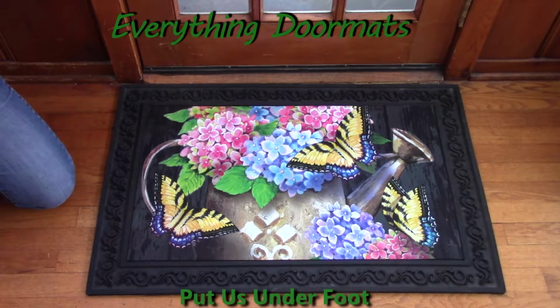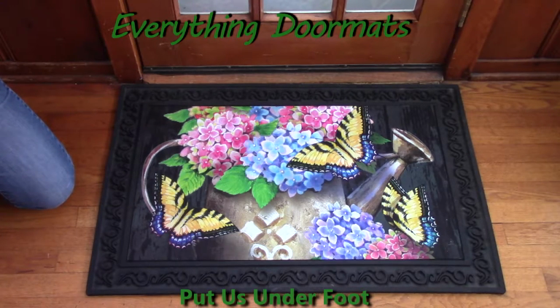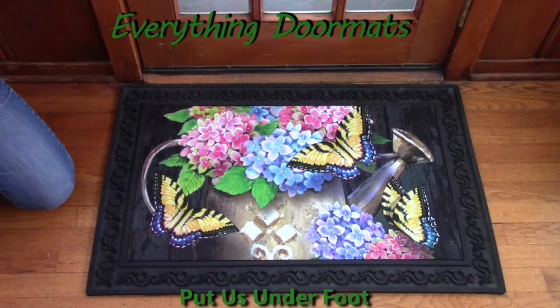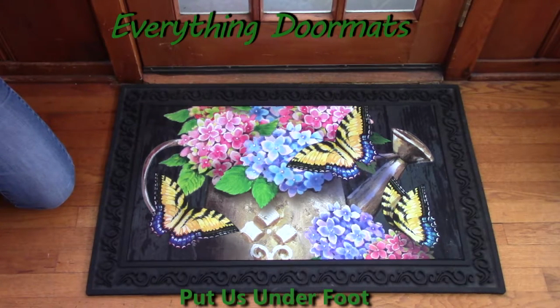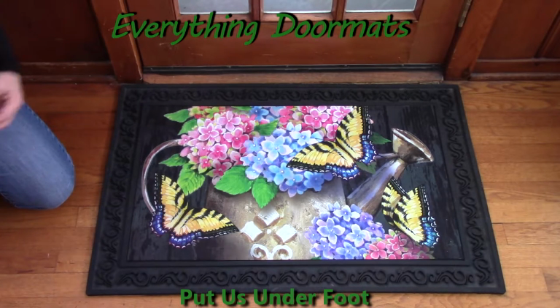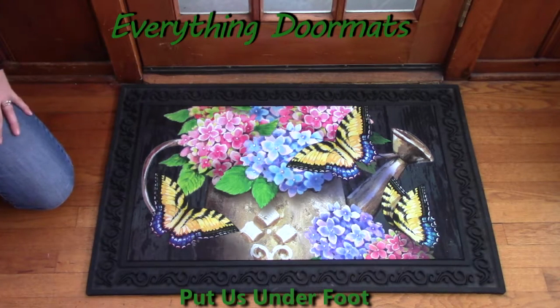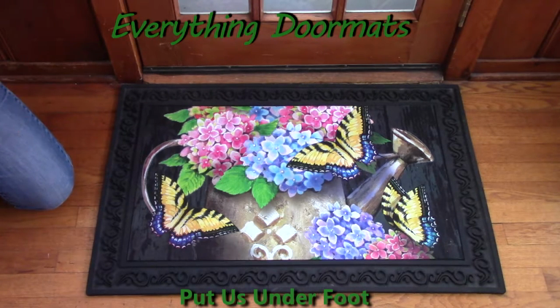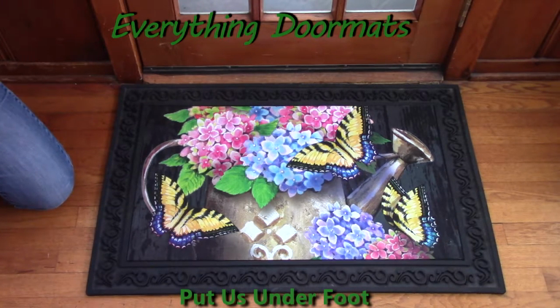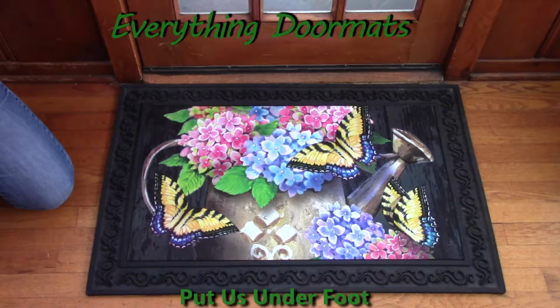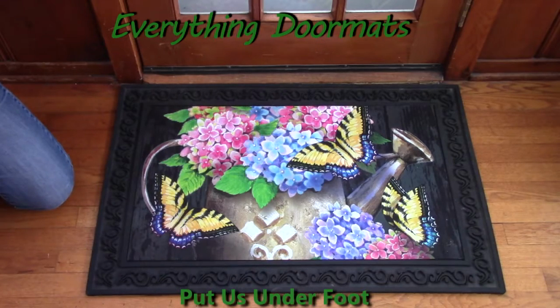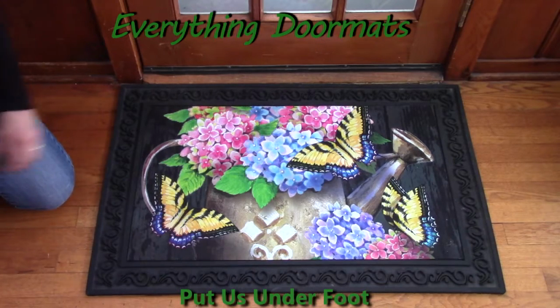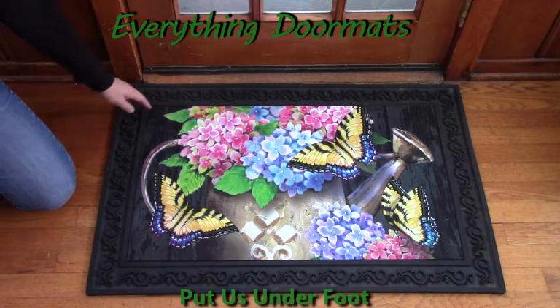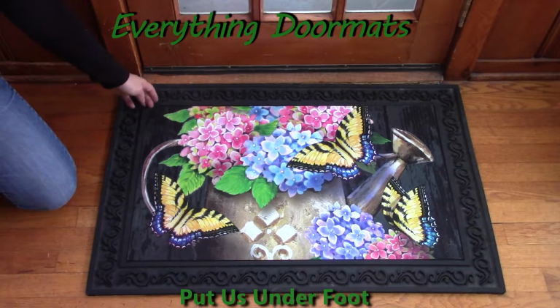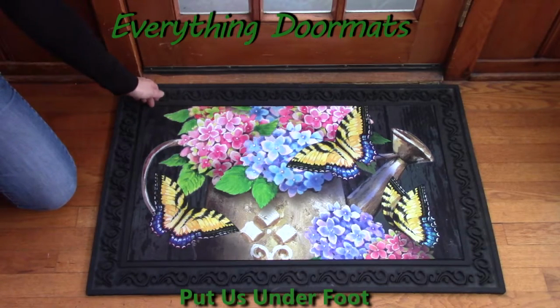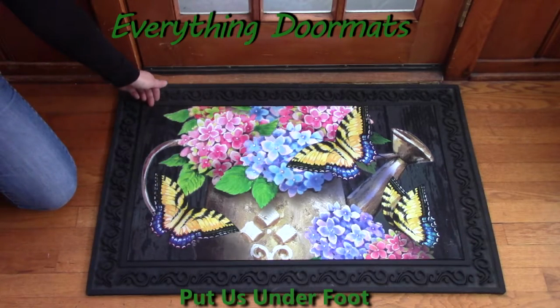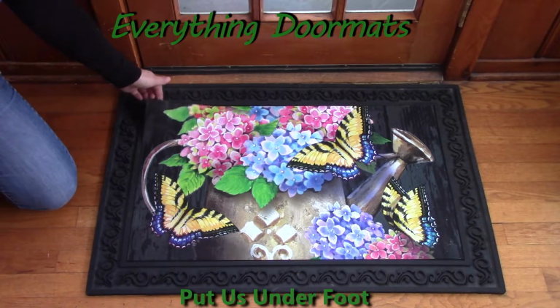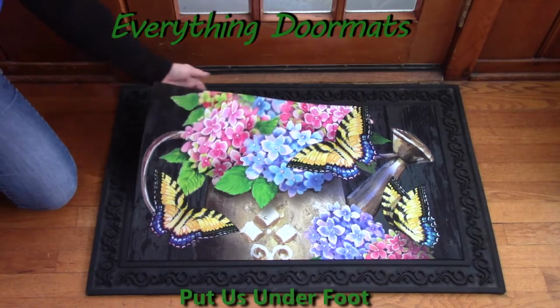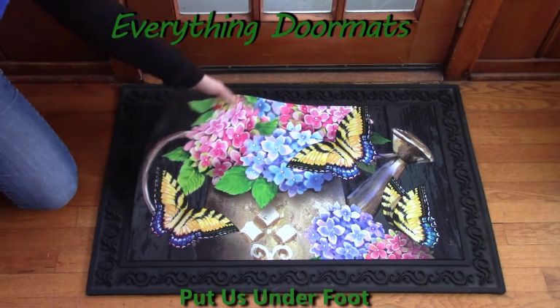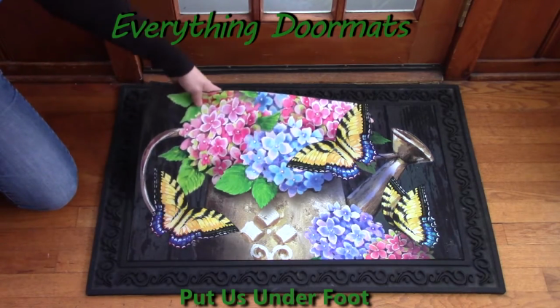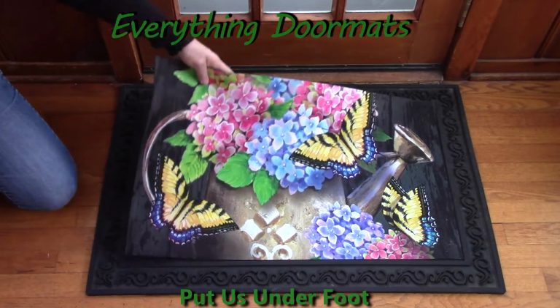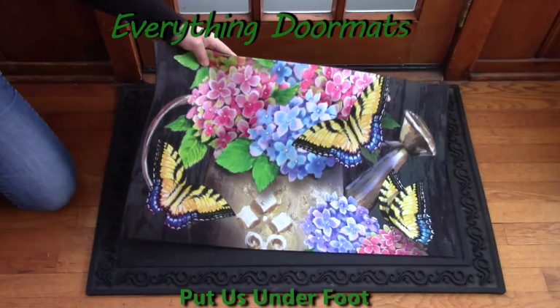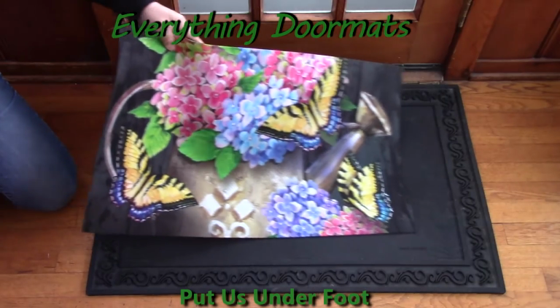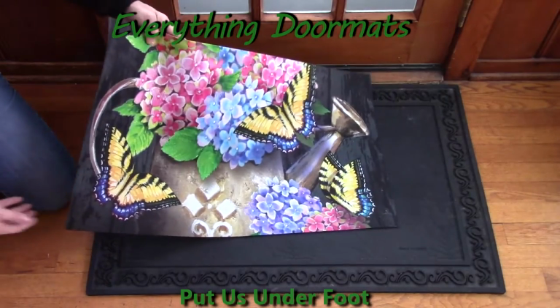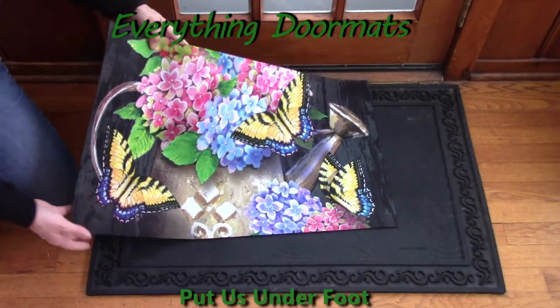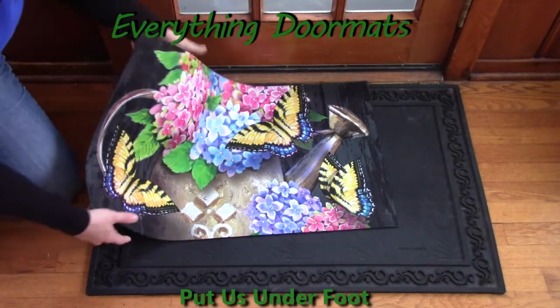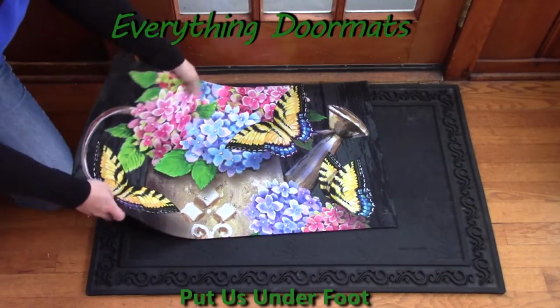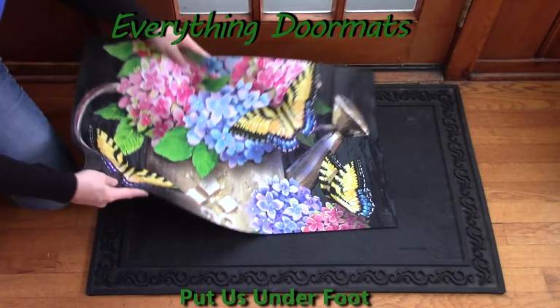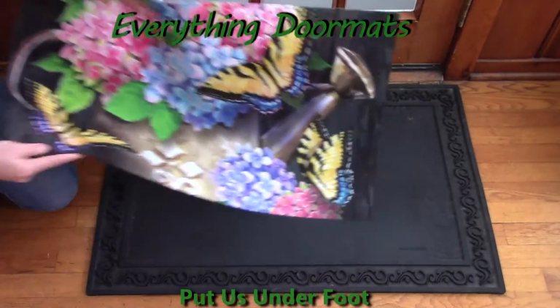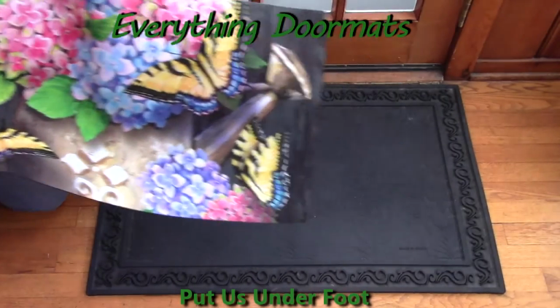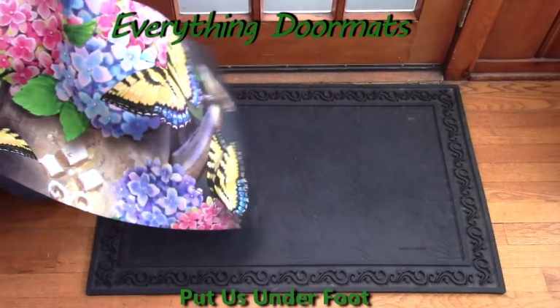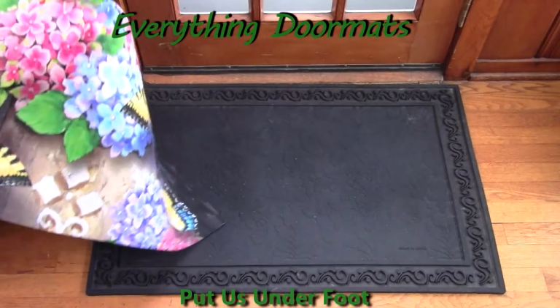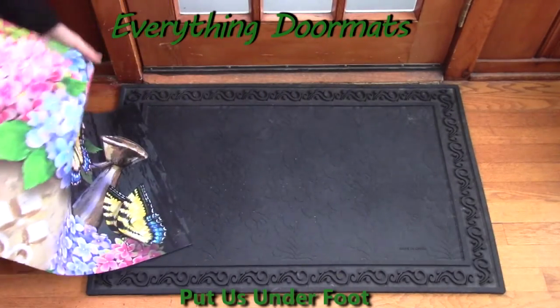It's very easy as you've seen to flip out your mats — you can interchange them. I like to interchange mine for every season, holiday, and special occasion. It's very easy, you just simply pick it up.